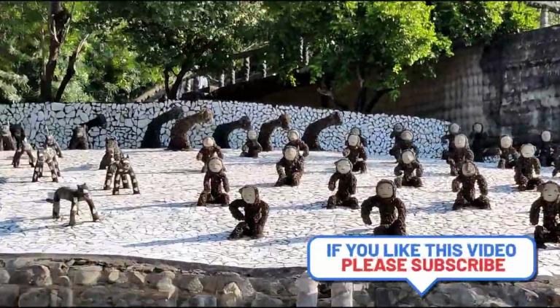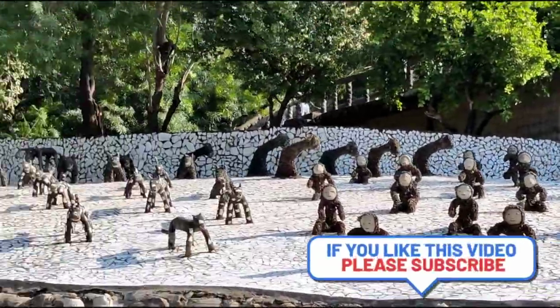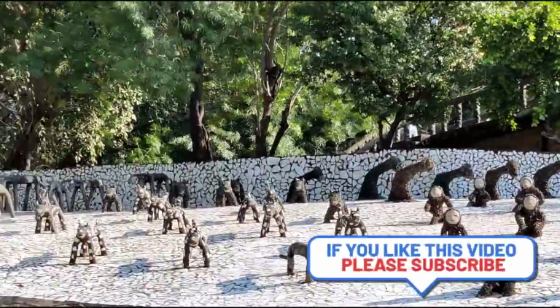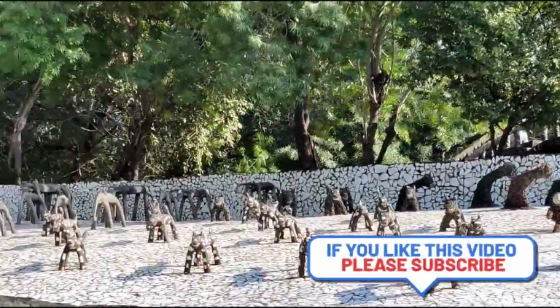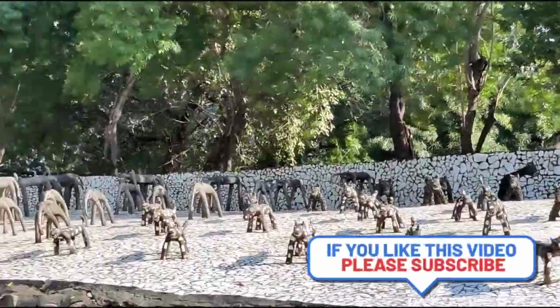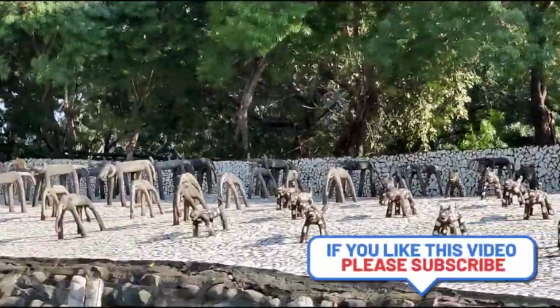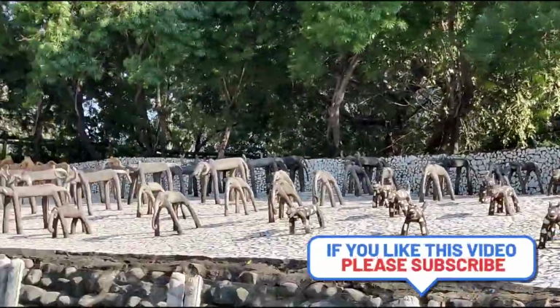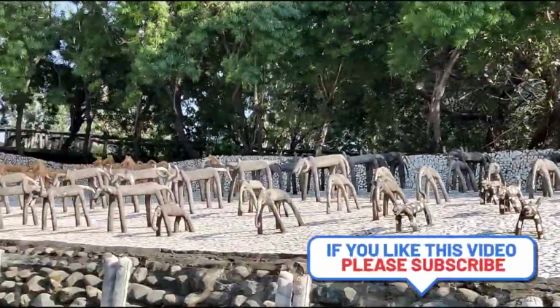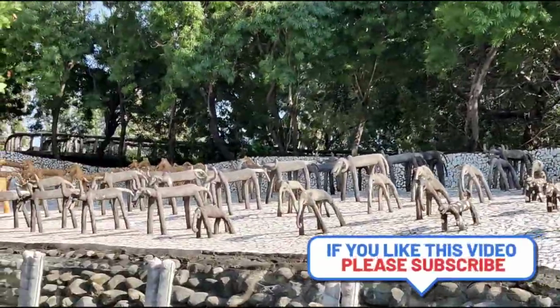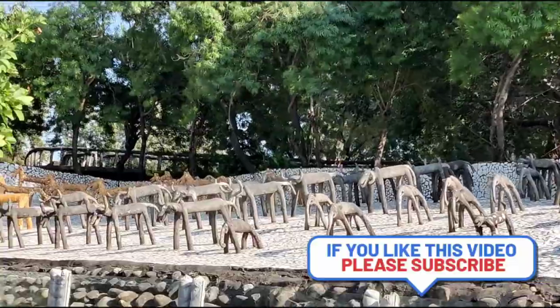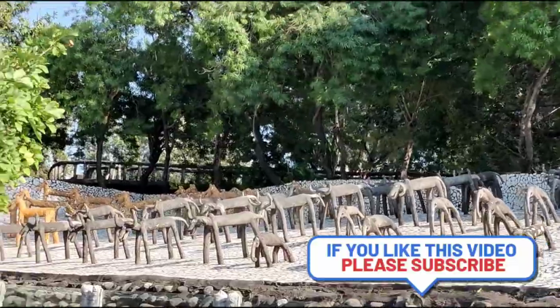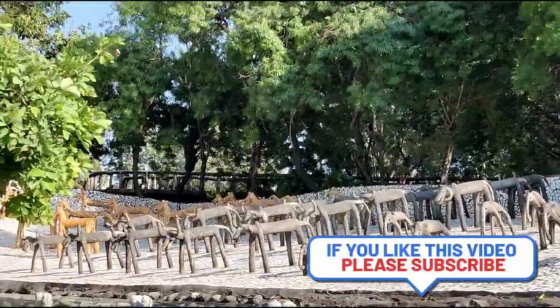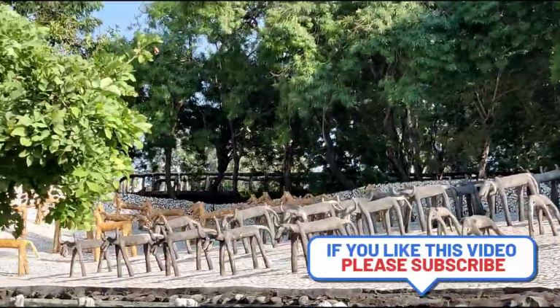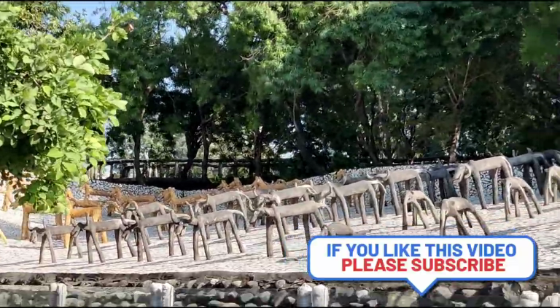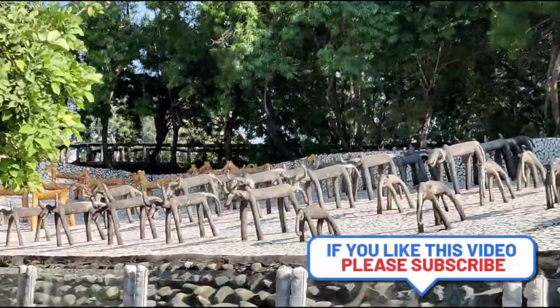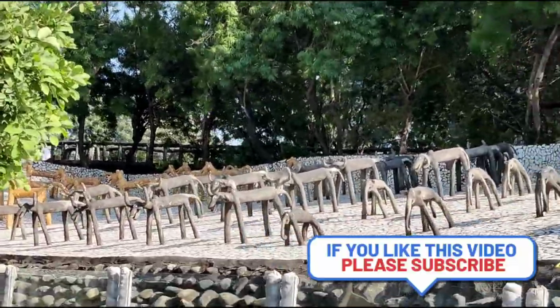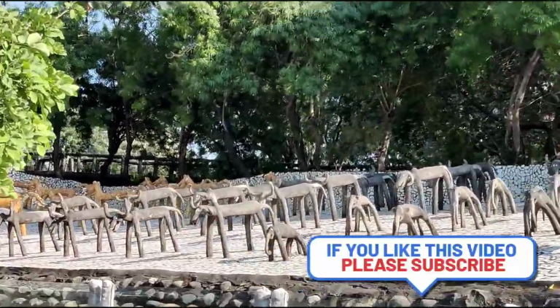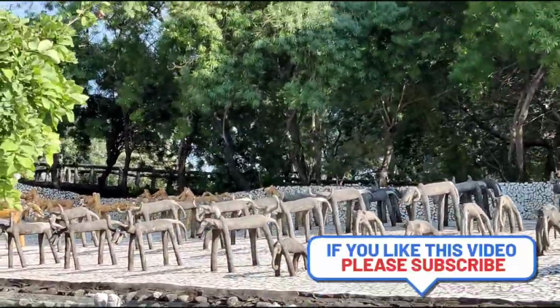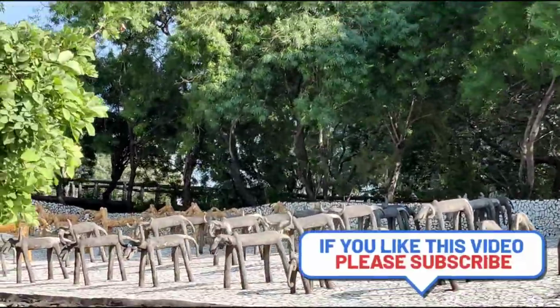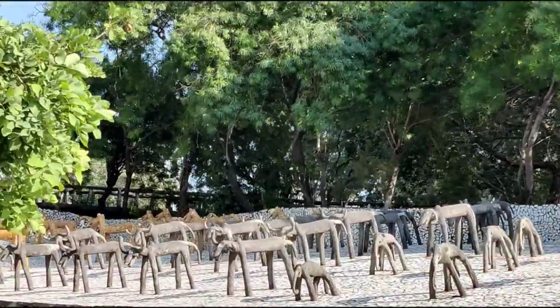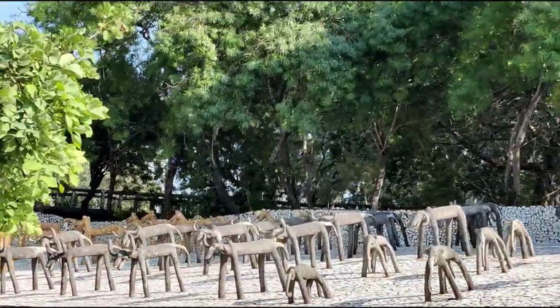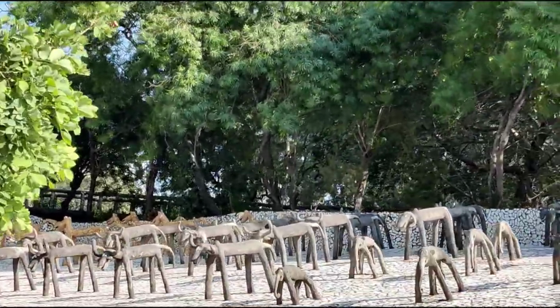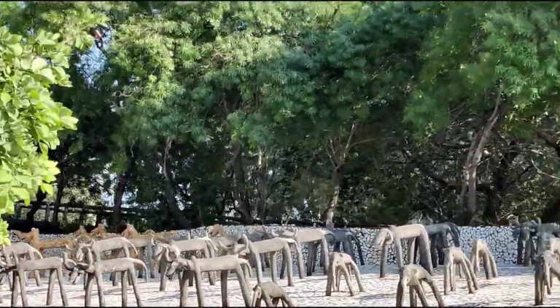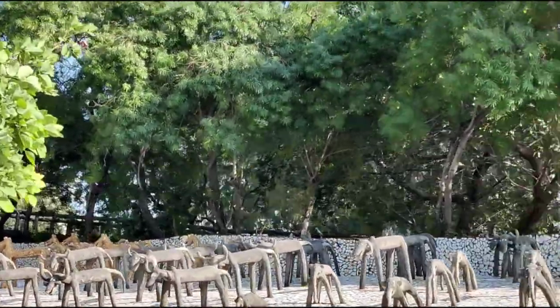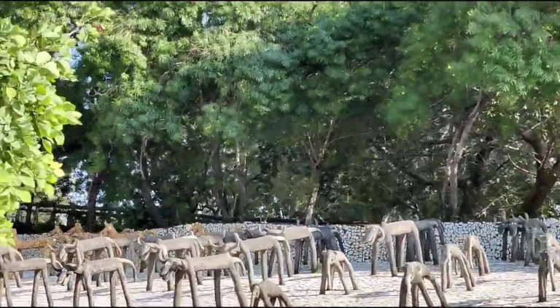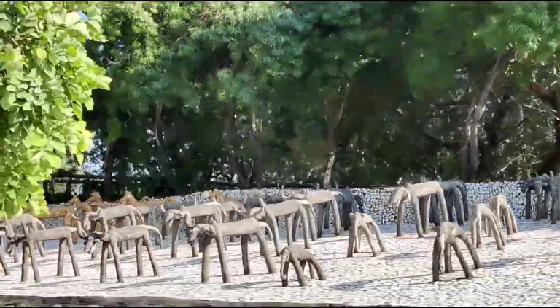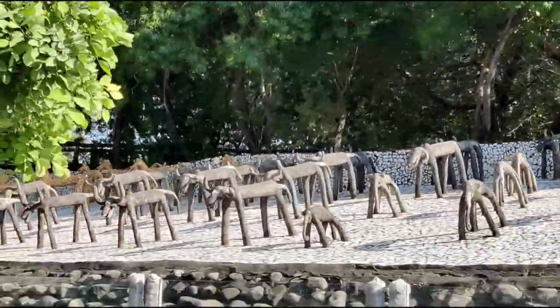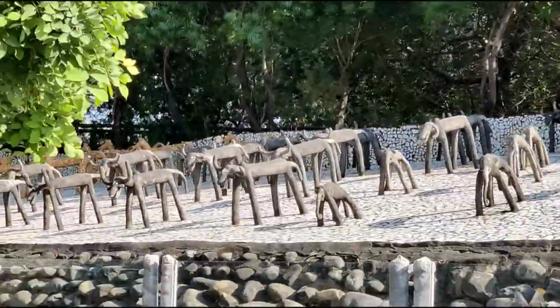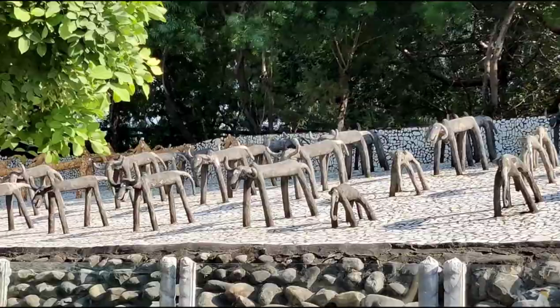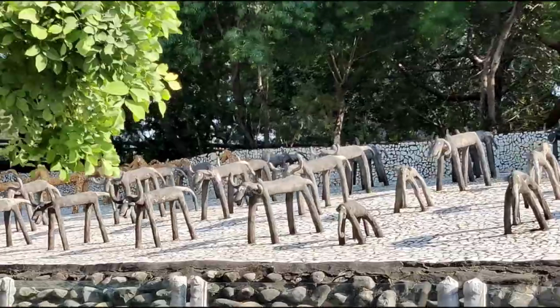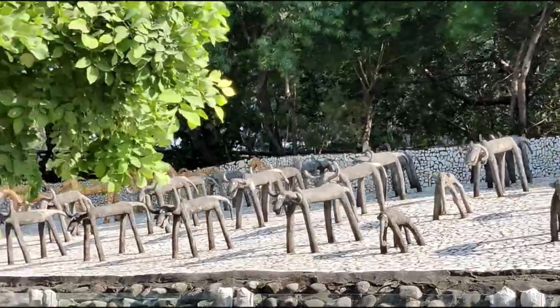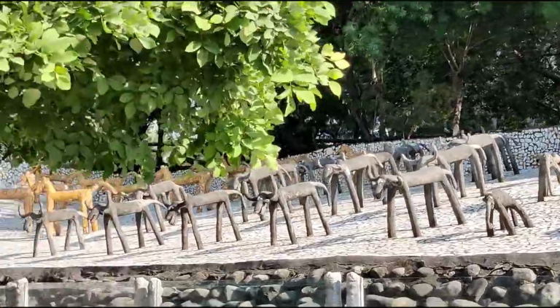If you like this video, don't forget to subscribe to my channel. In the next episode, I am planning to cover the Zakir Hussain Rose Garden of Chandigarh.